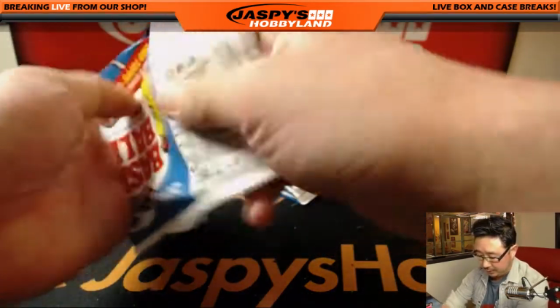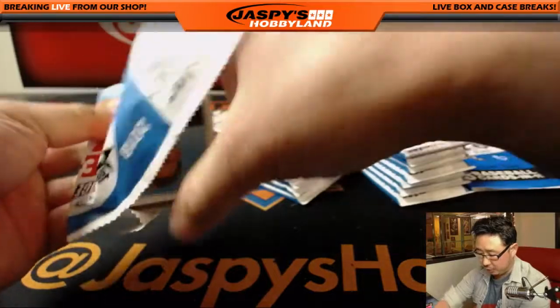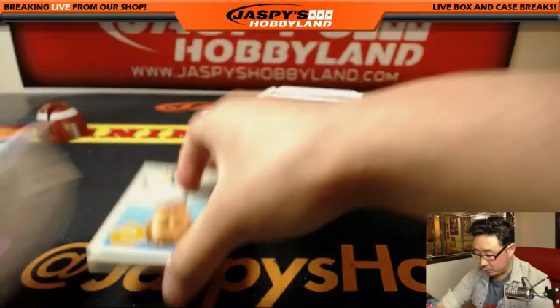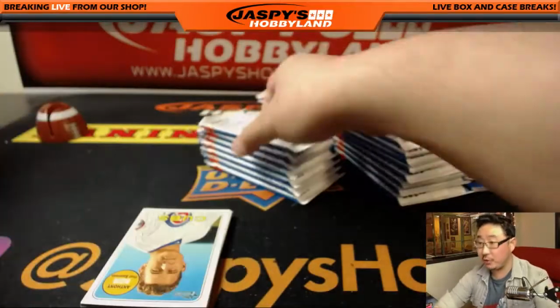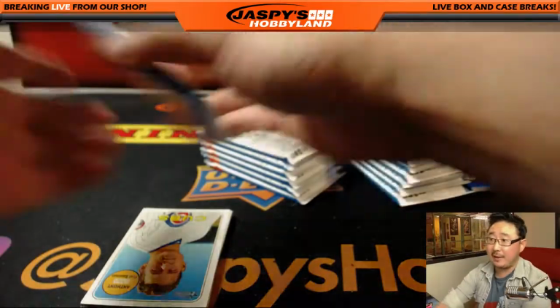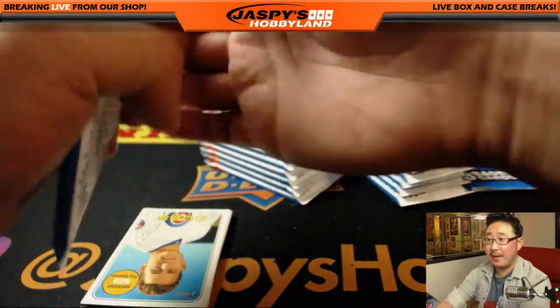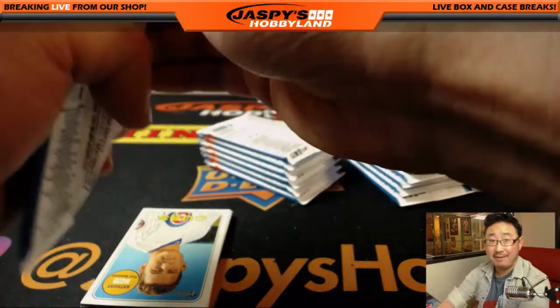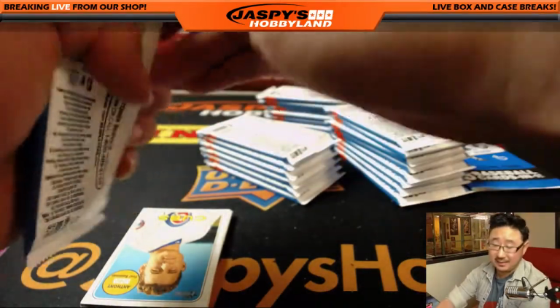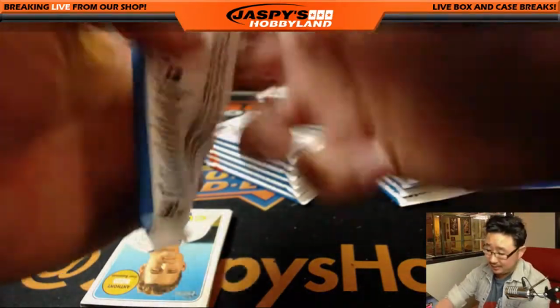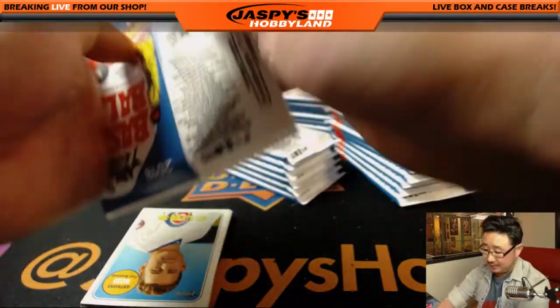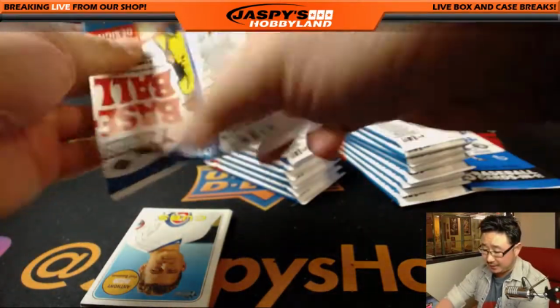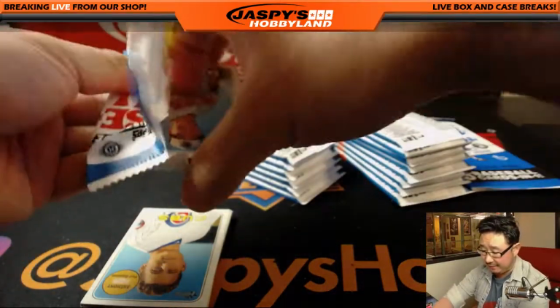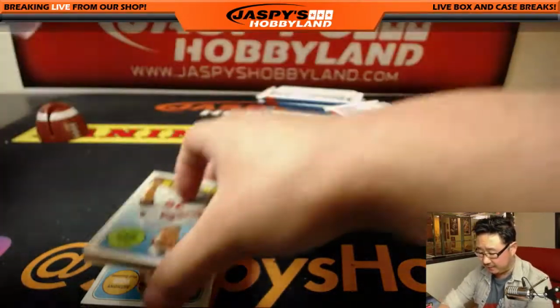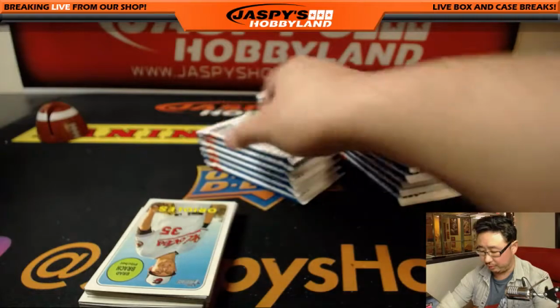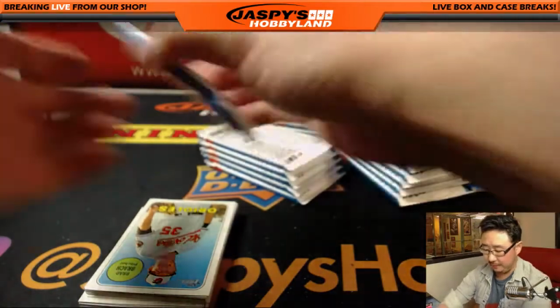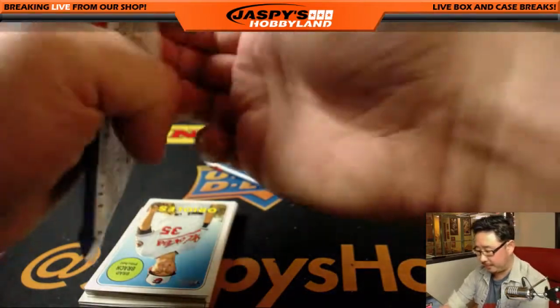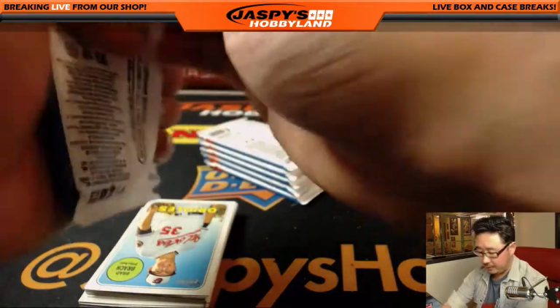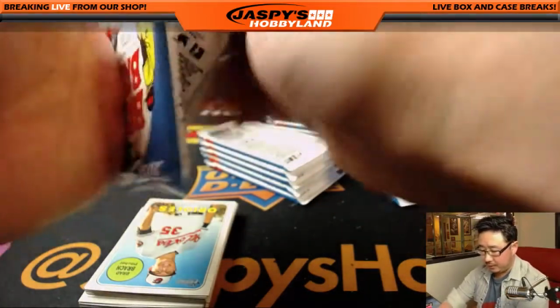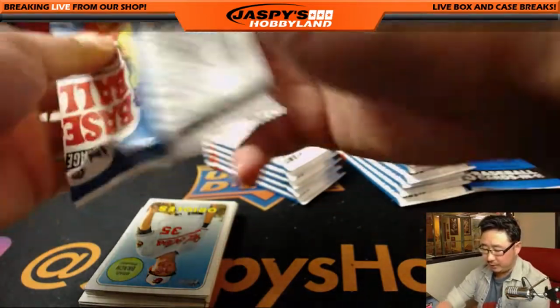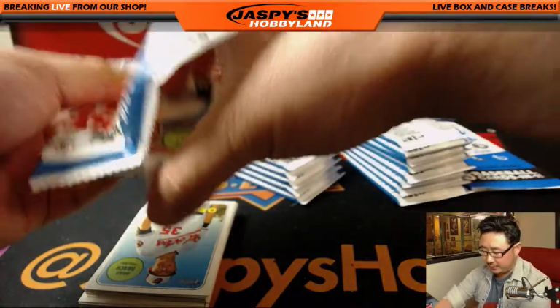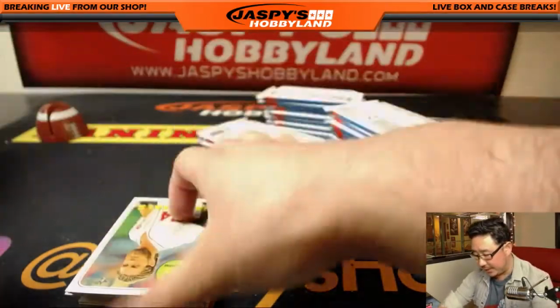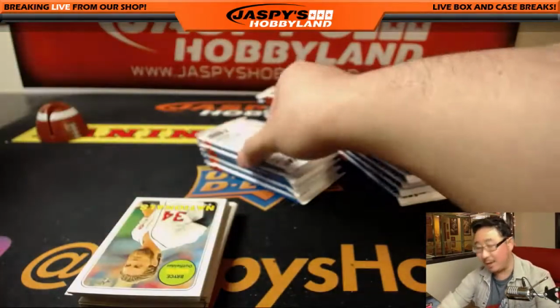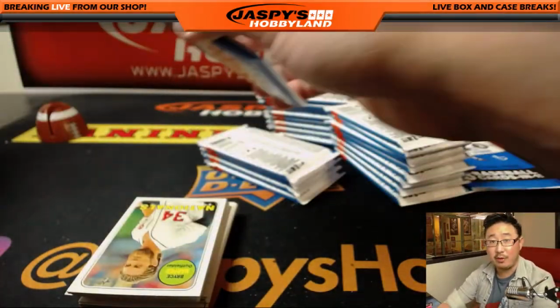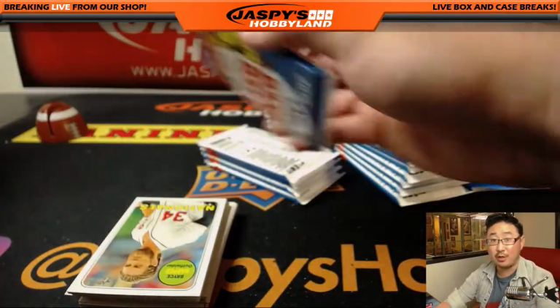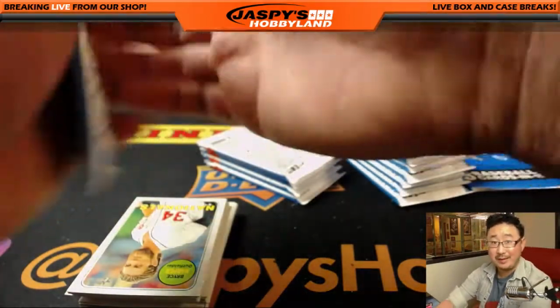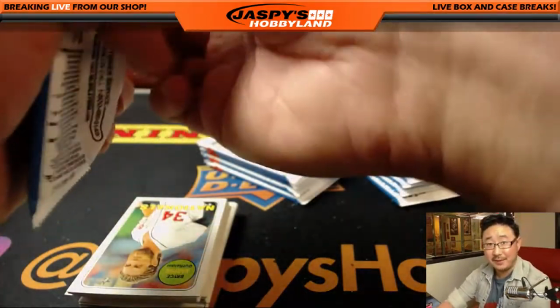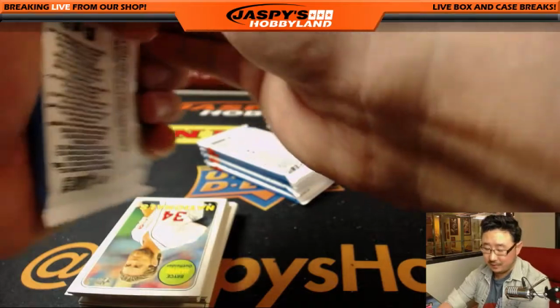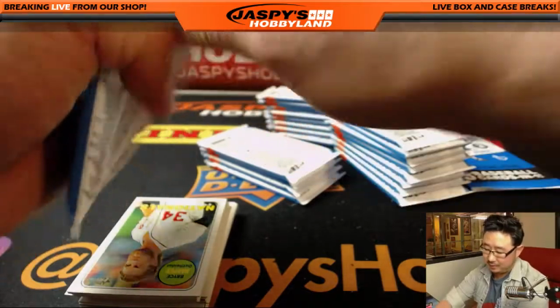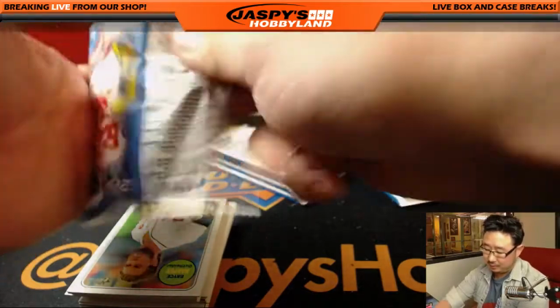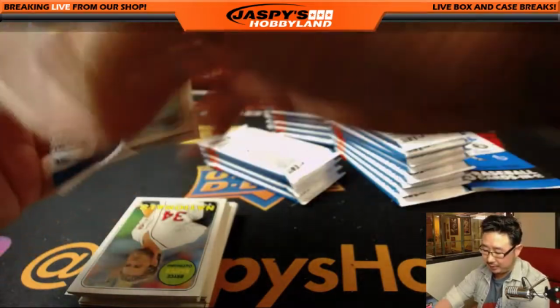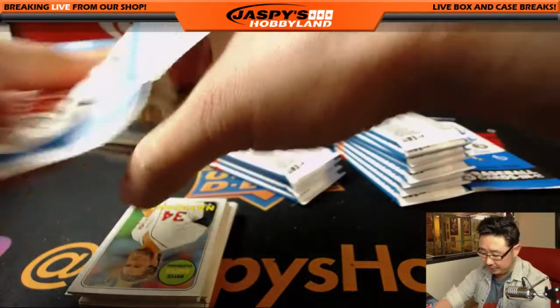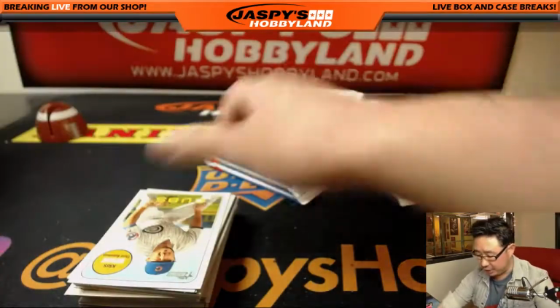We also have a half case — six boxes — a half case divisional break available on JaspisHobbyLand.com right now. There's only three left, so give that a shot.